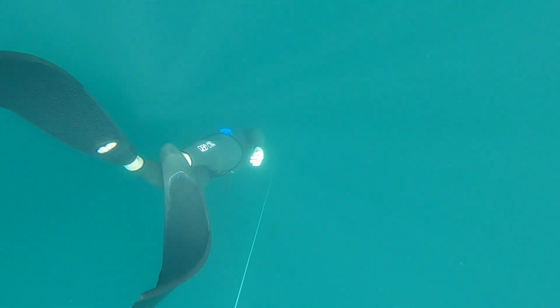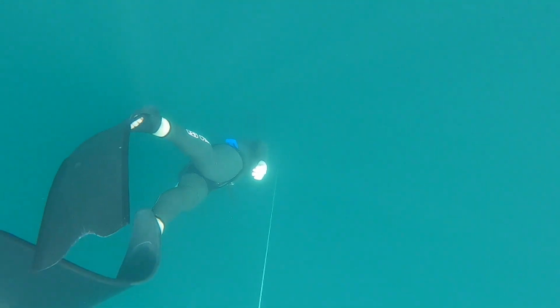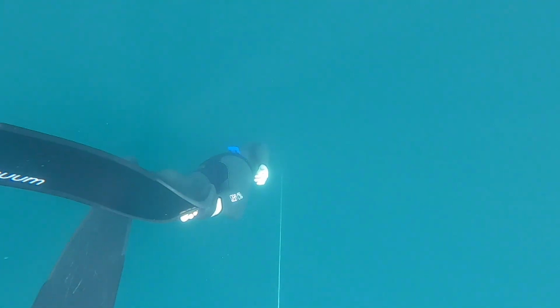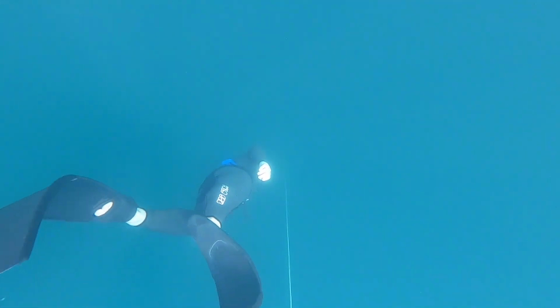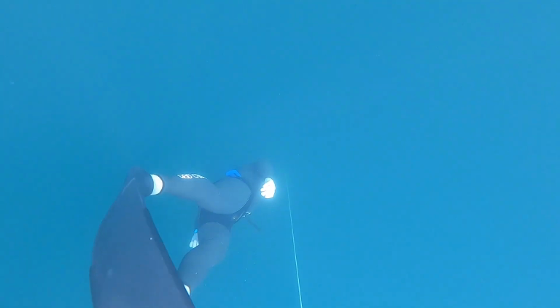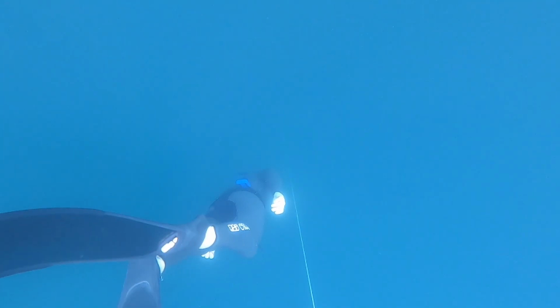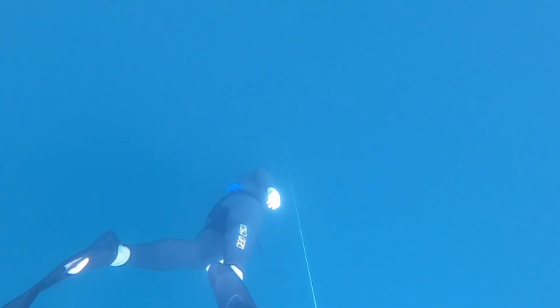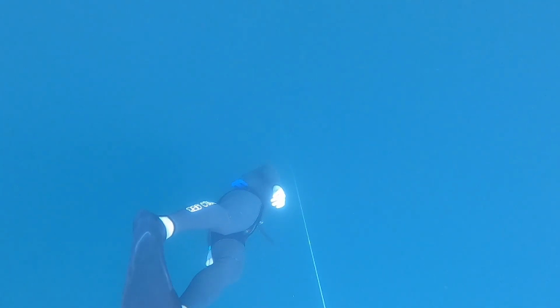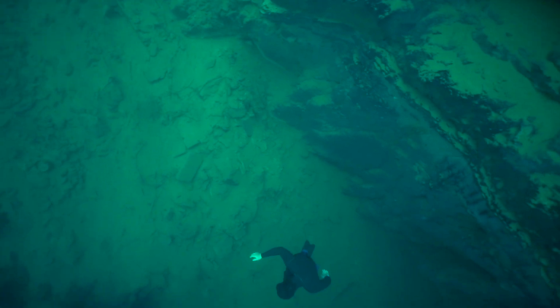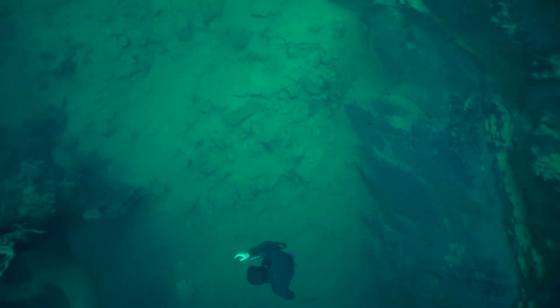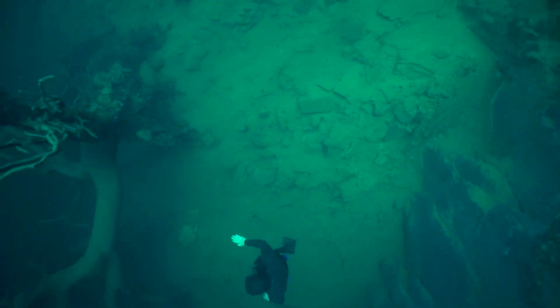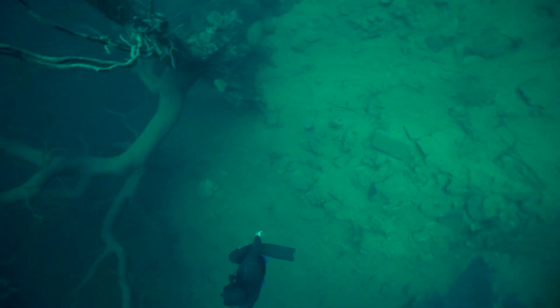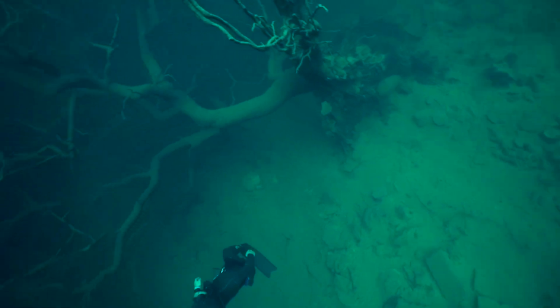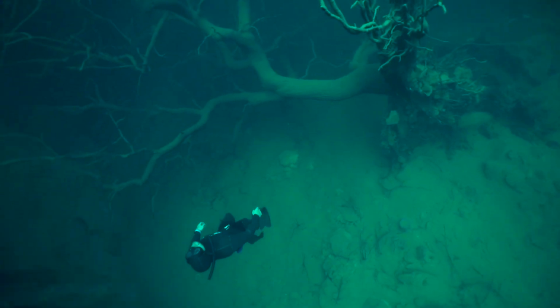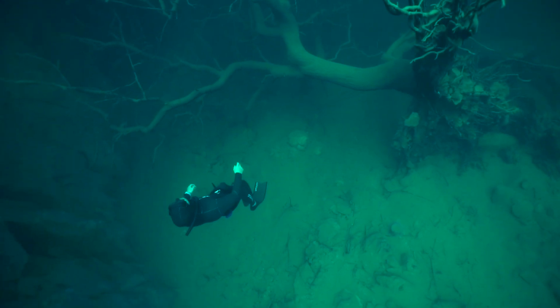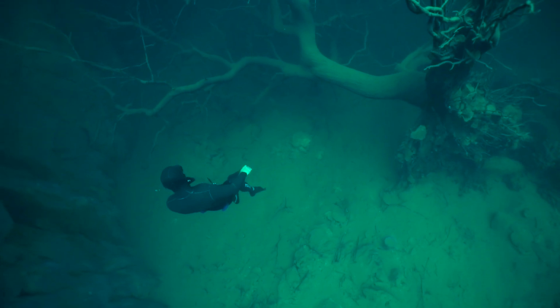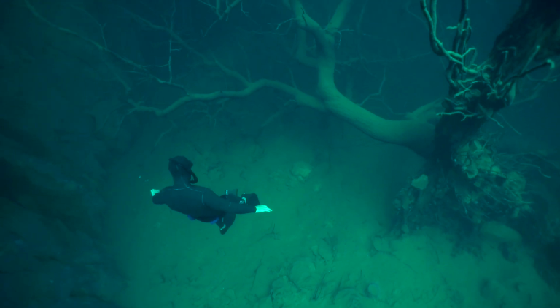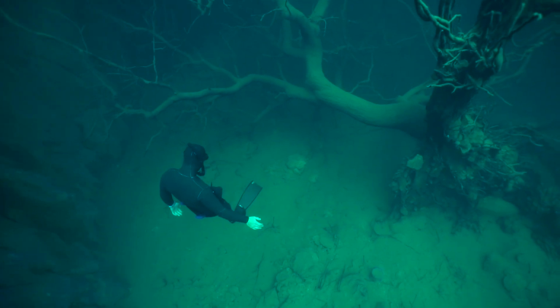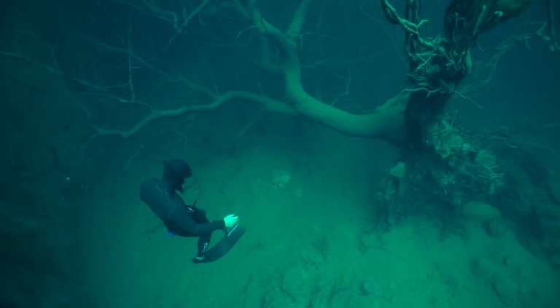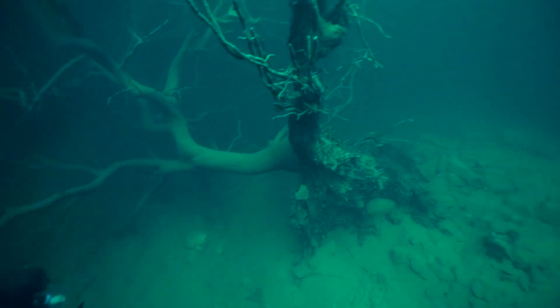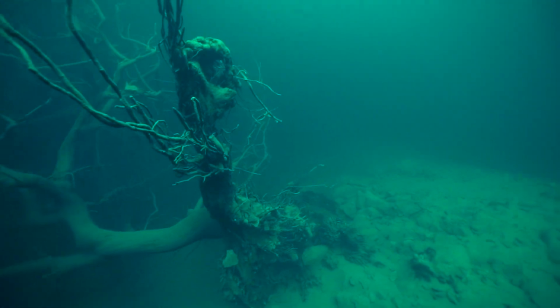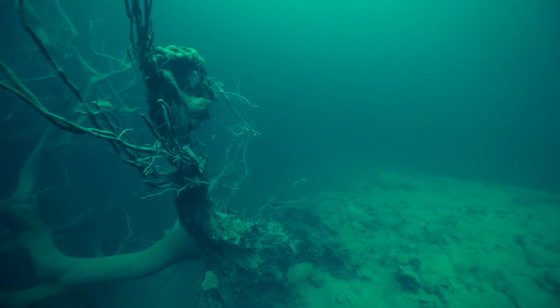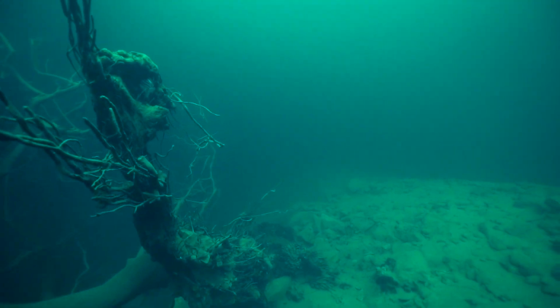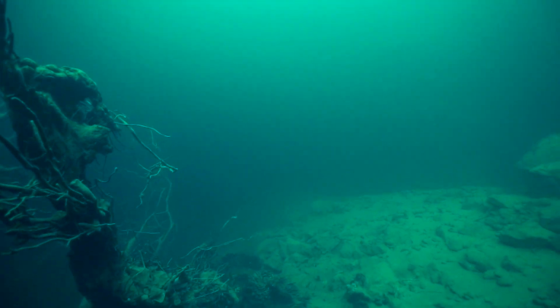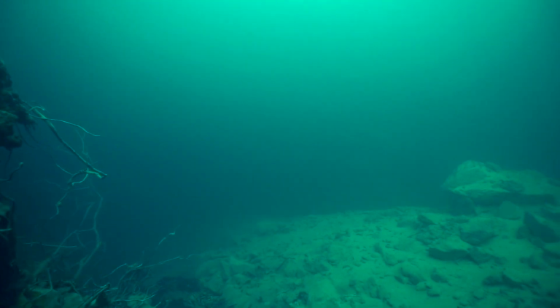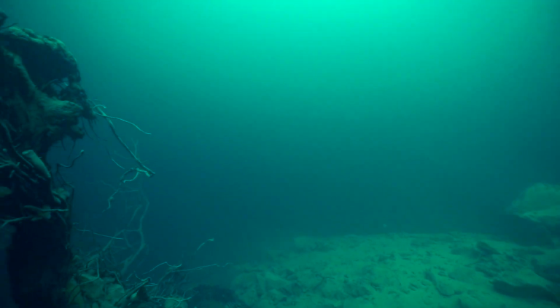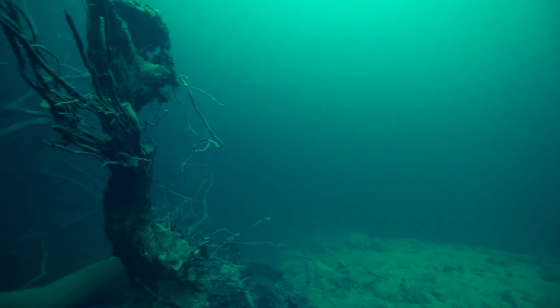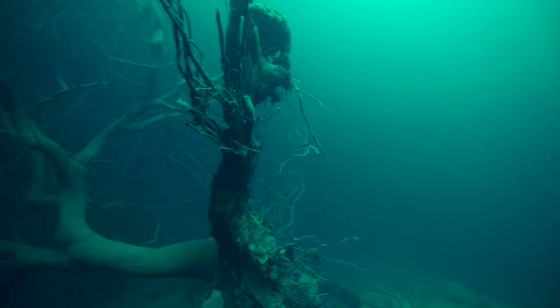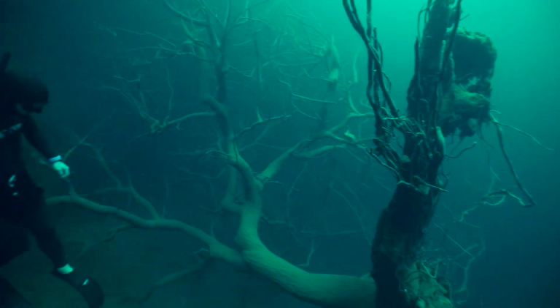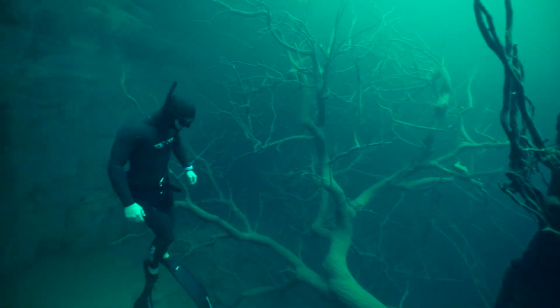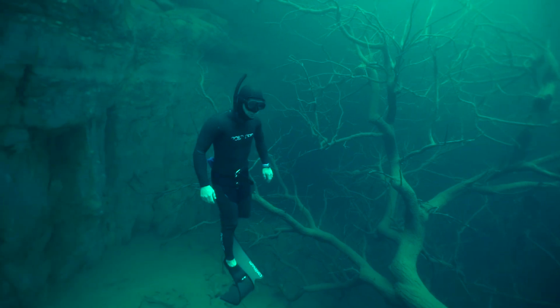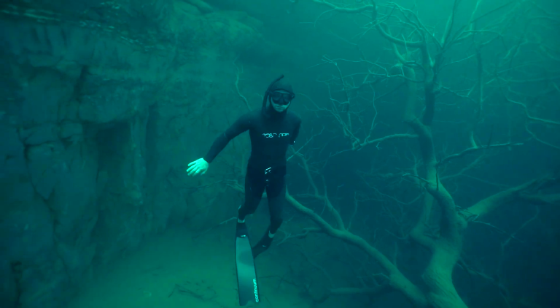On the next dive I followed Matt down the line and we popped out just behind the willow tree. This is about 25 meters deep — it's the shallowest part of the sinkhole — and you can see how it just slopes down dramatically from the willow tree.